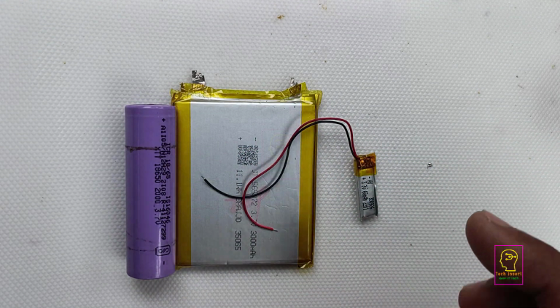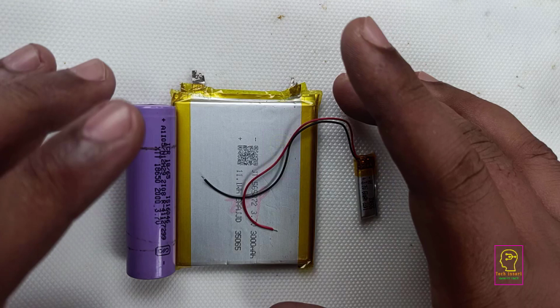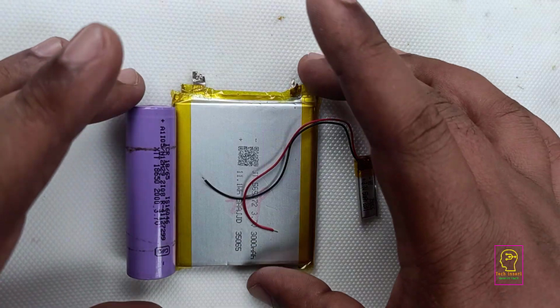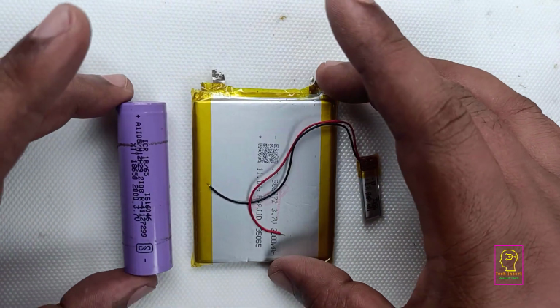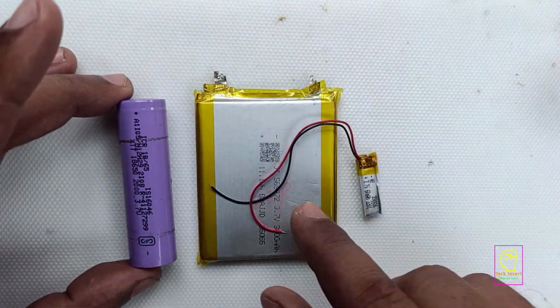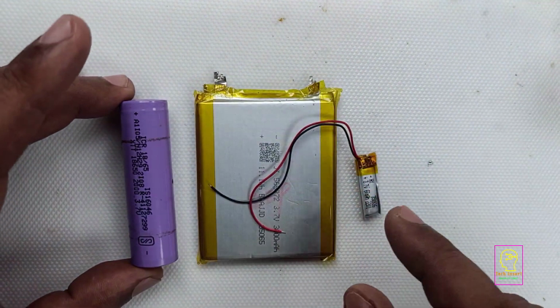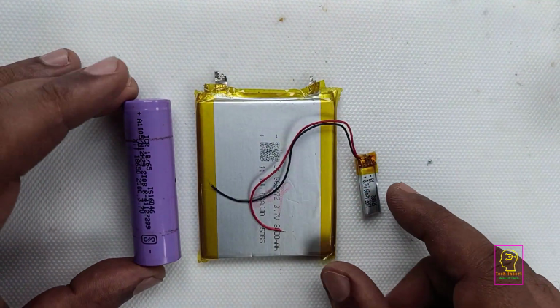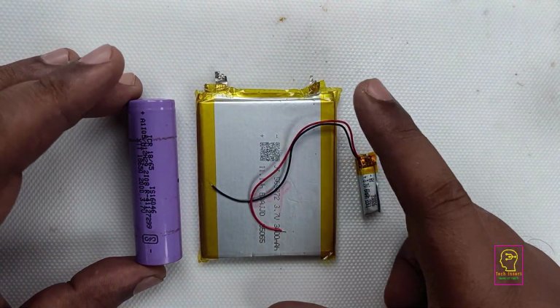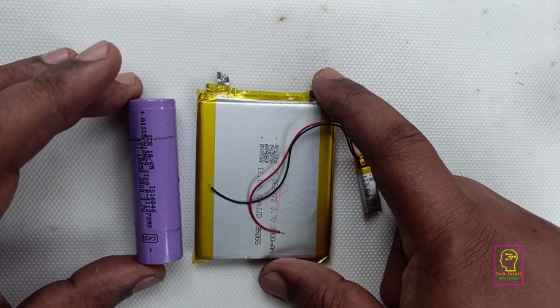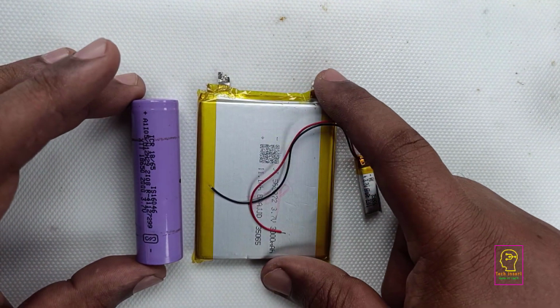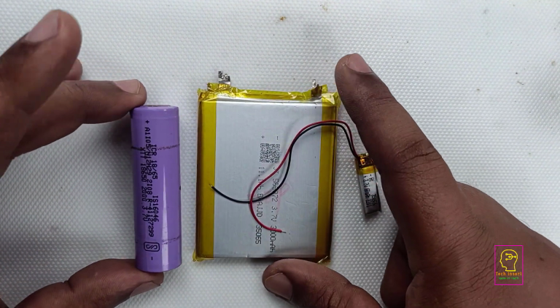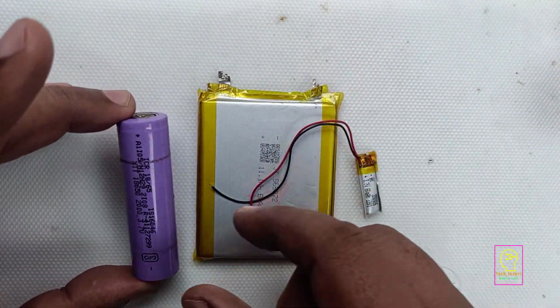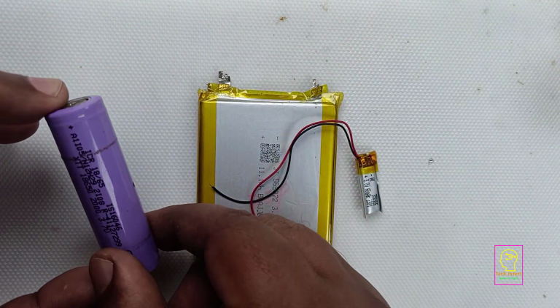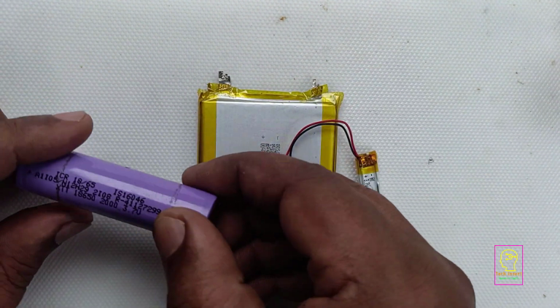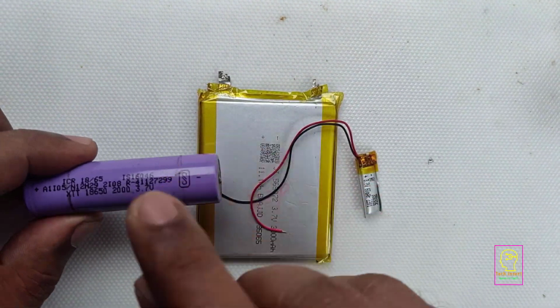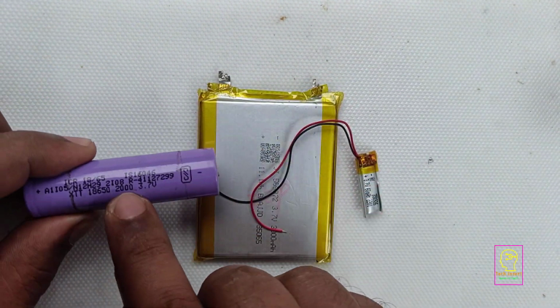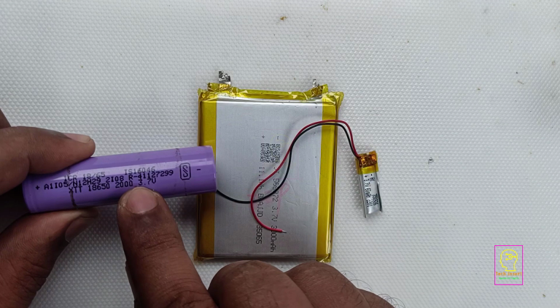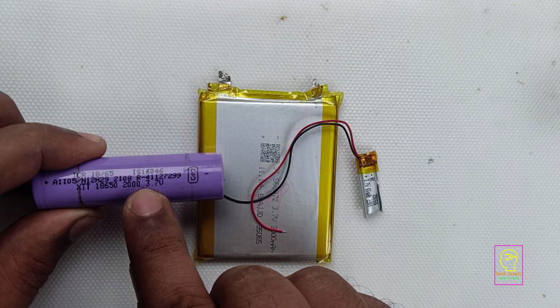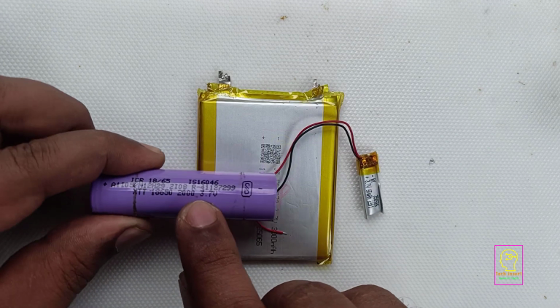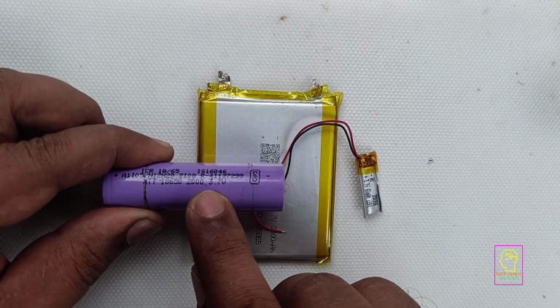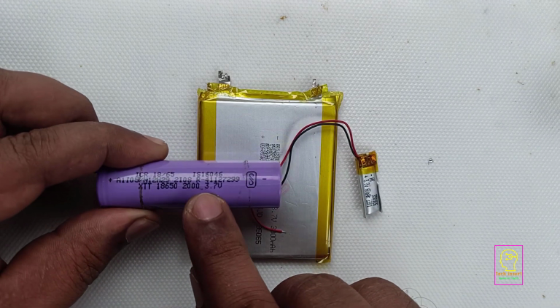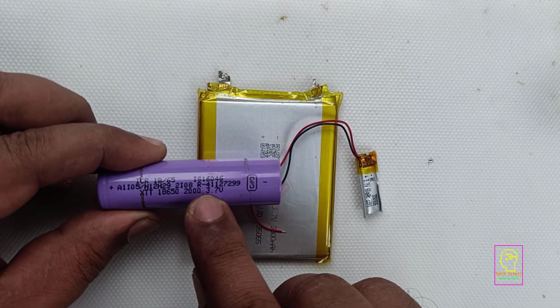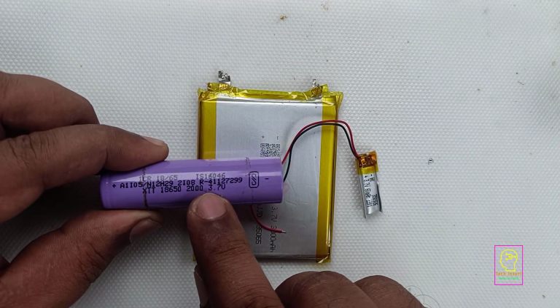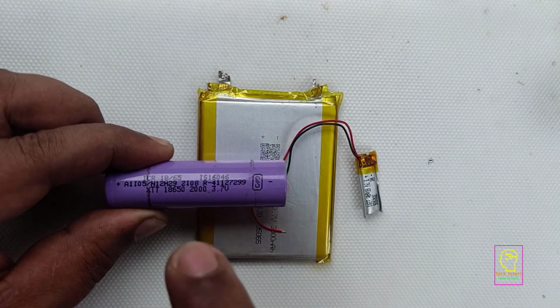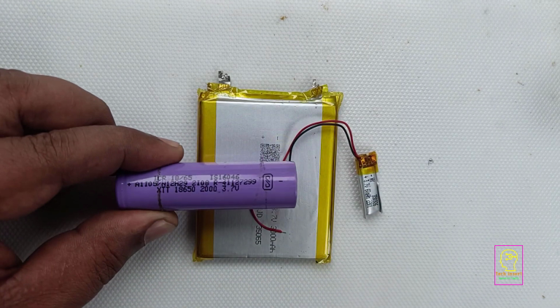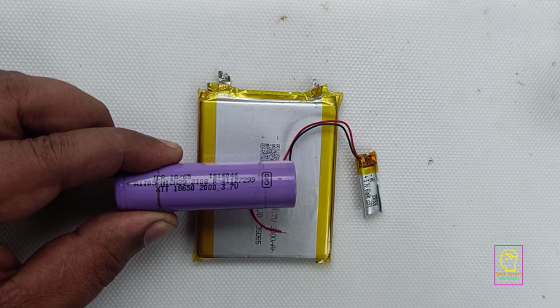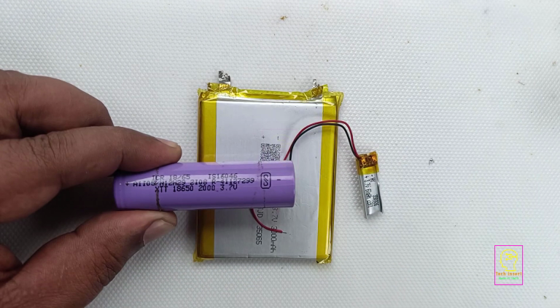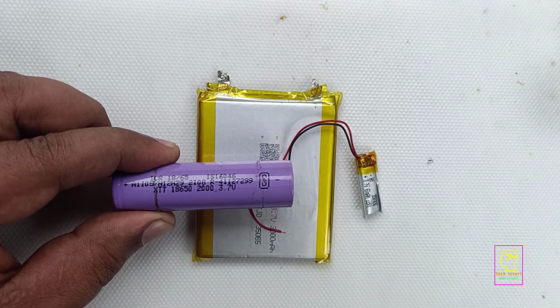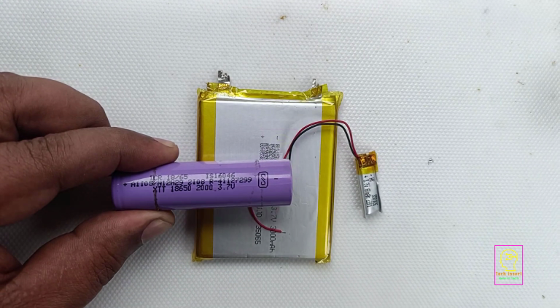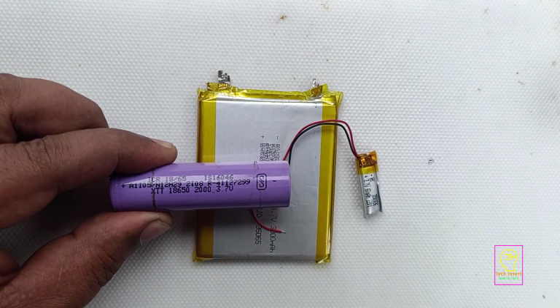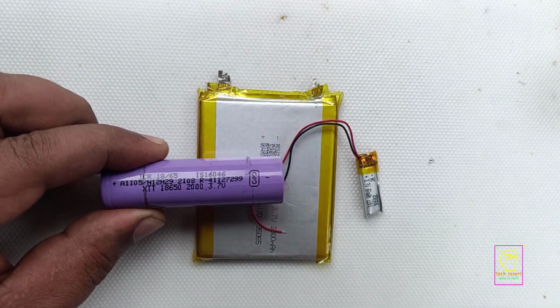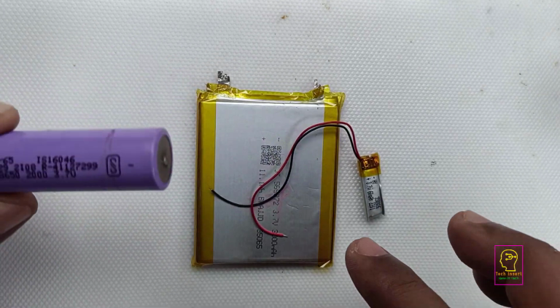So many people asked me how to charge a single lithium-ion battery. So in this video I will be showing how to charge a single lithium-ion battery of any type.